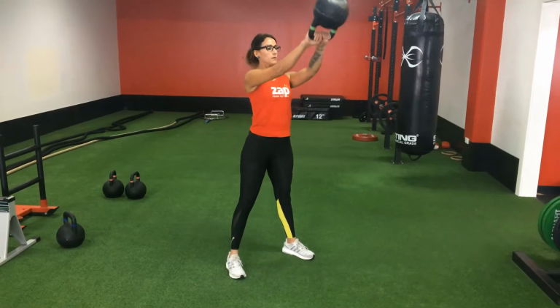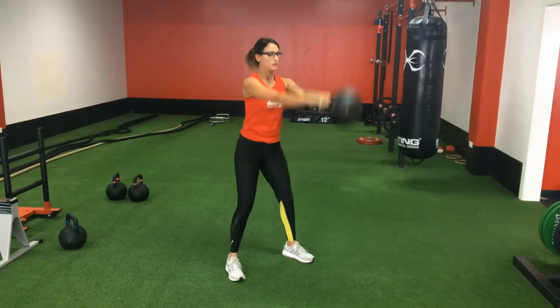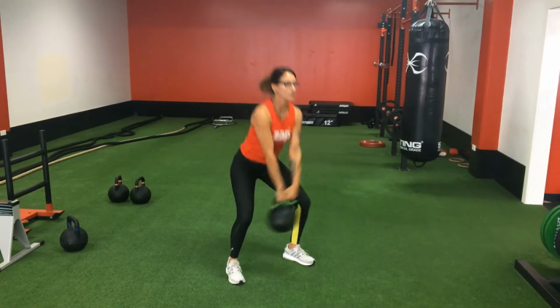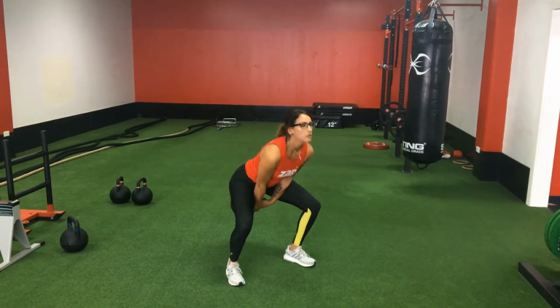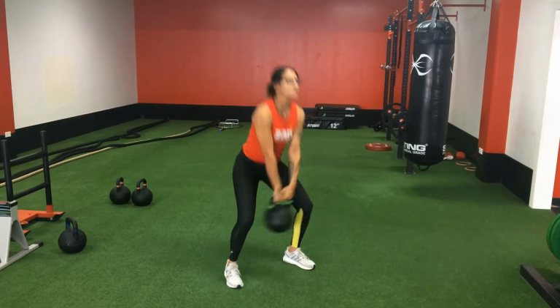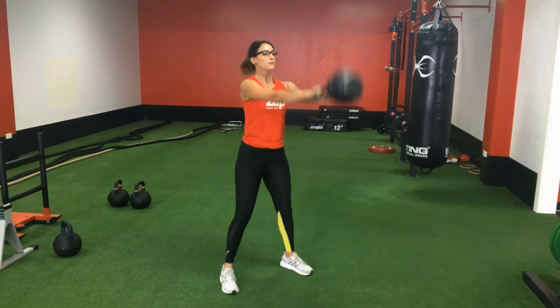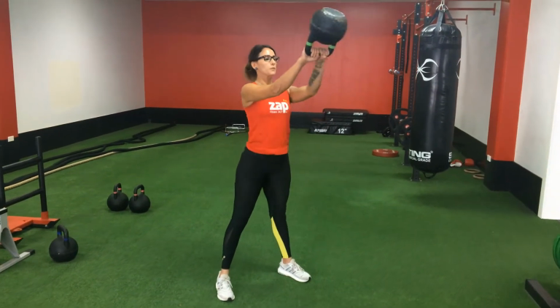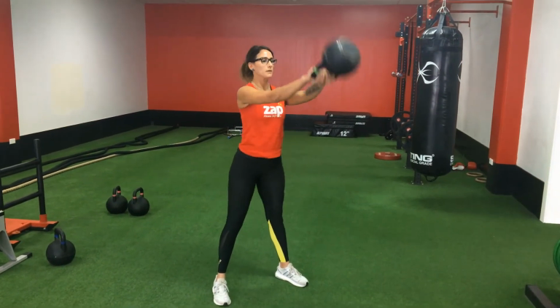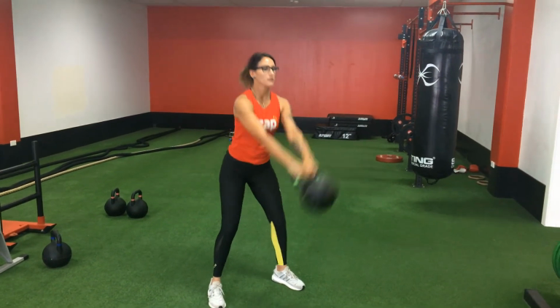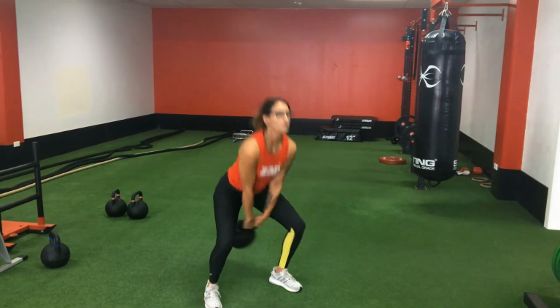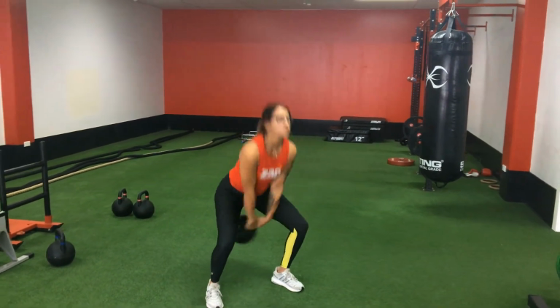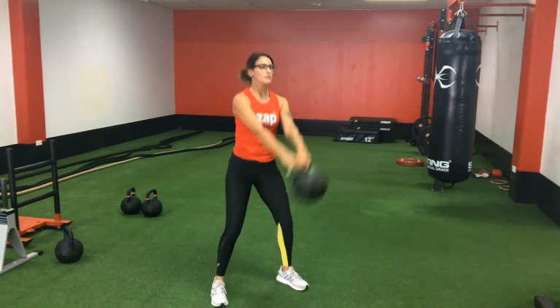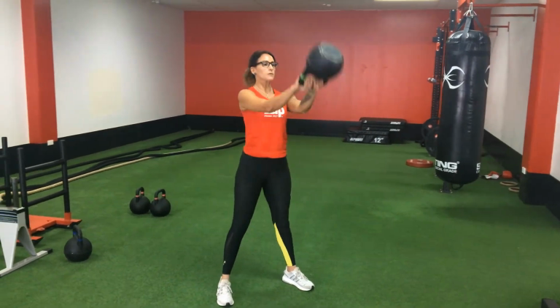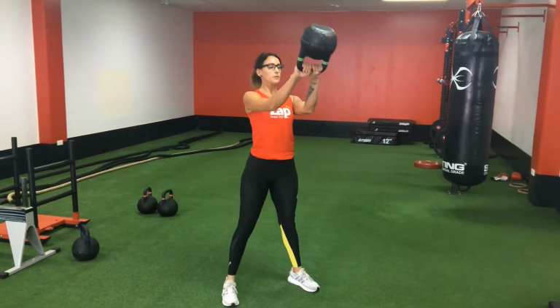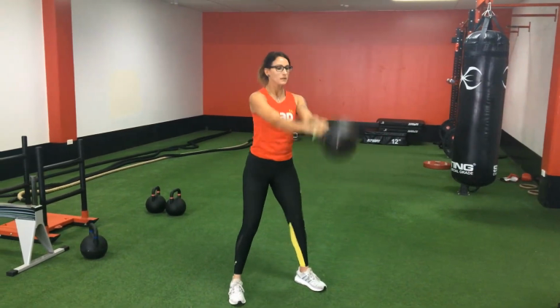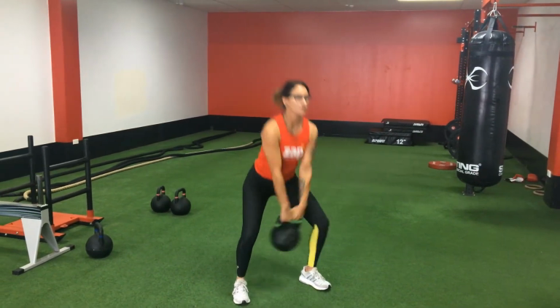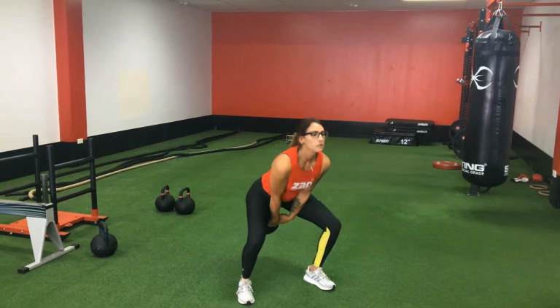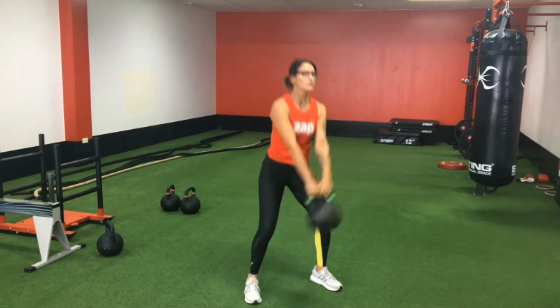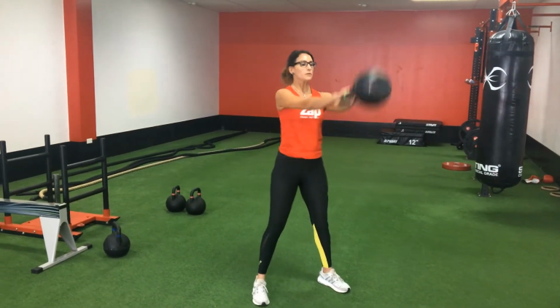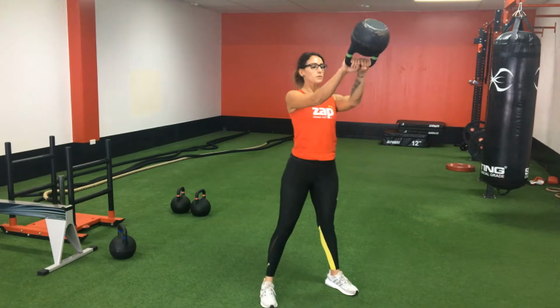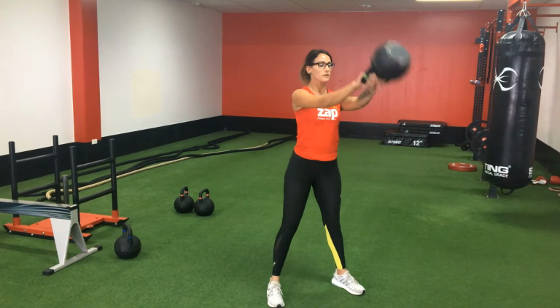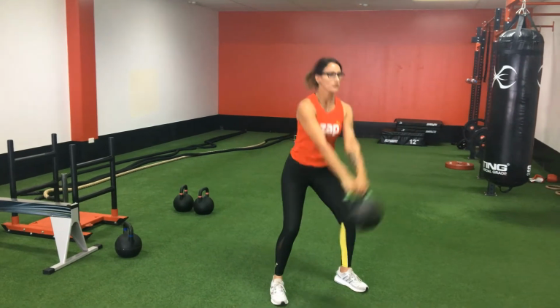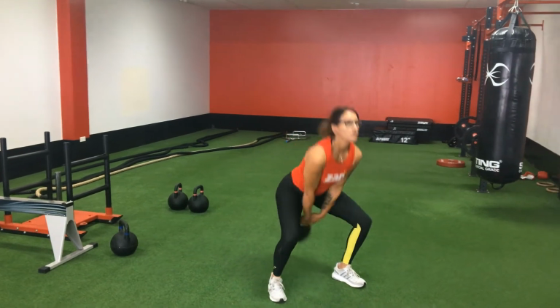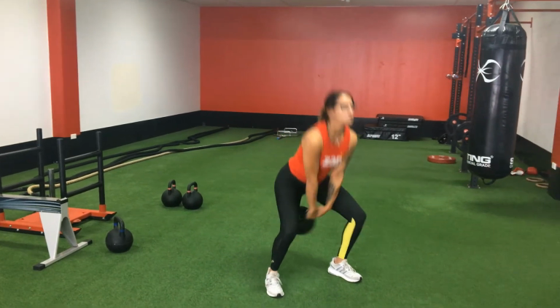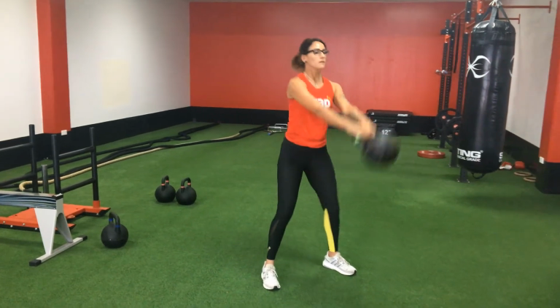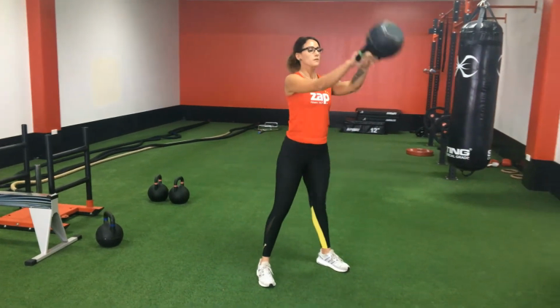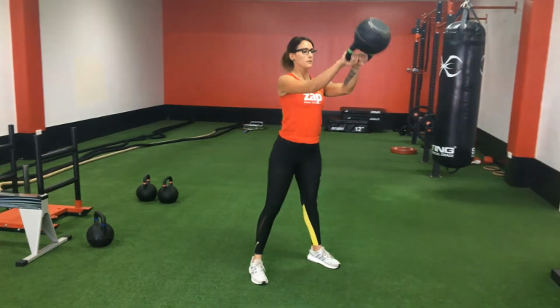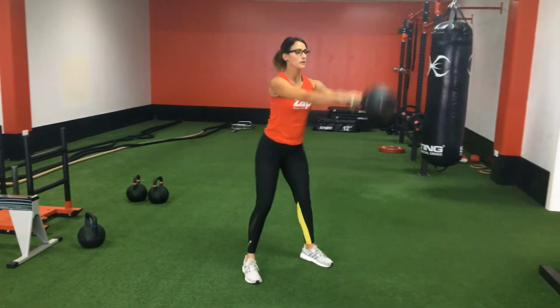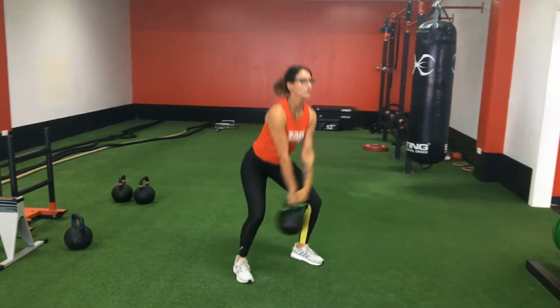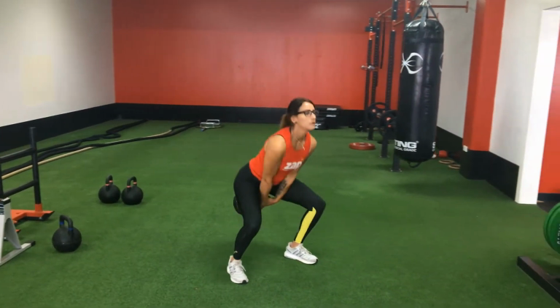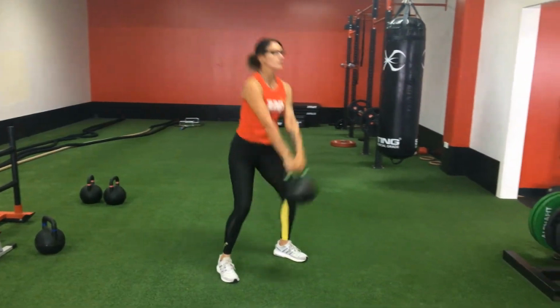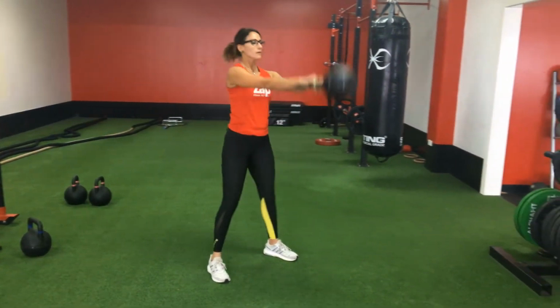The first one is a kettlebell swing. We keep our backs straight and knees bent, and lock our arms and legs out at the top of the swing.